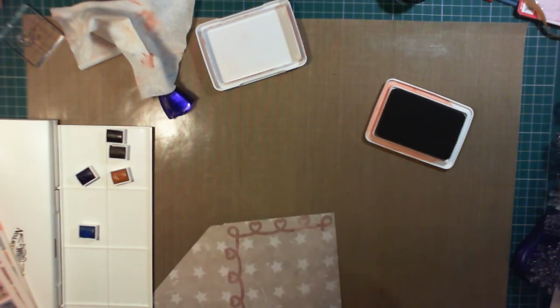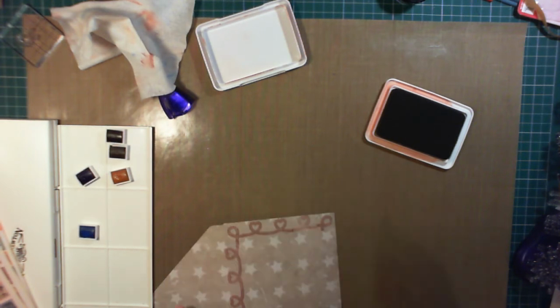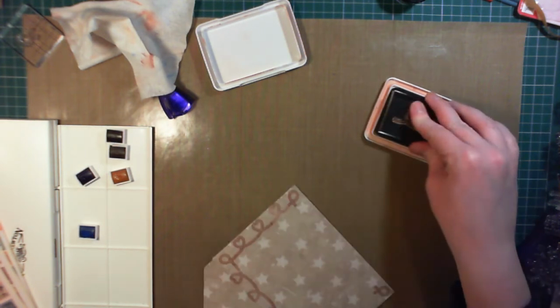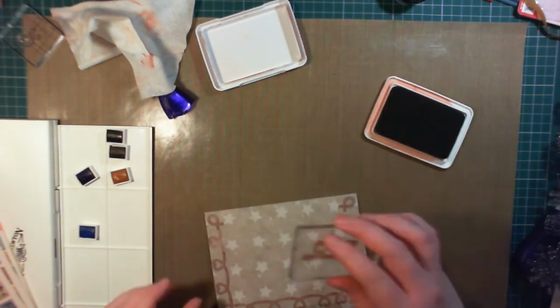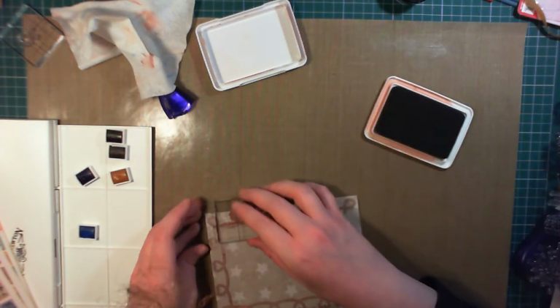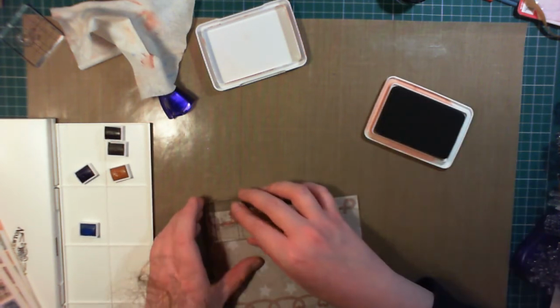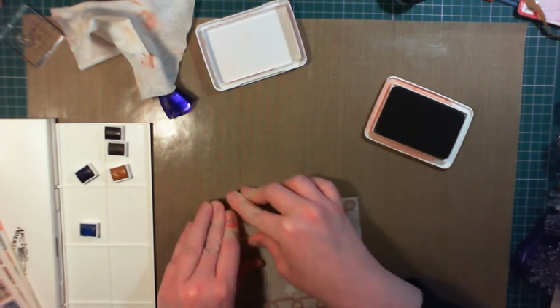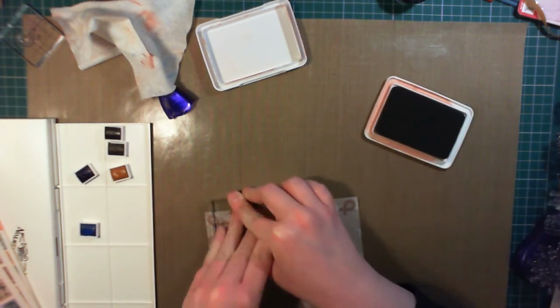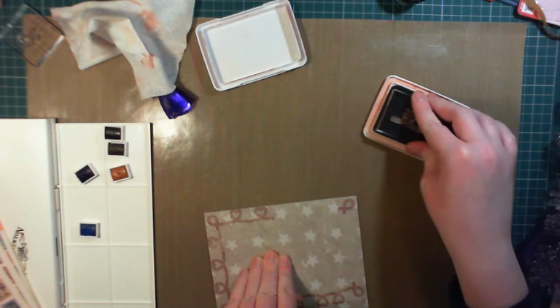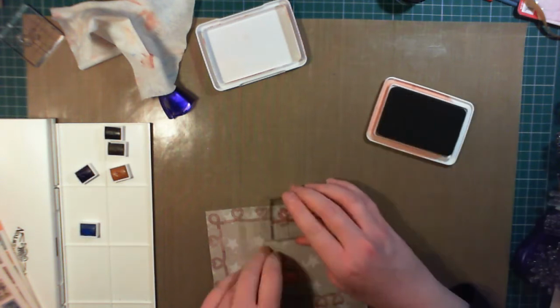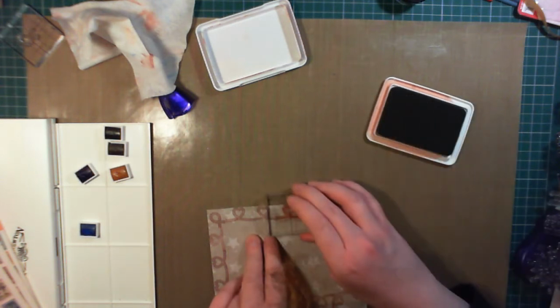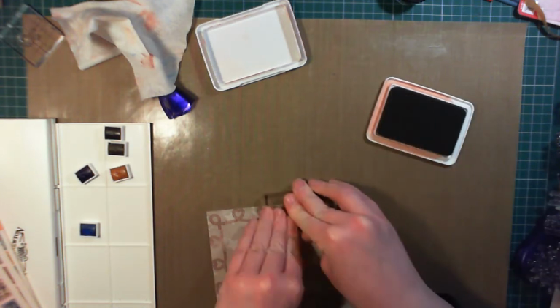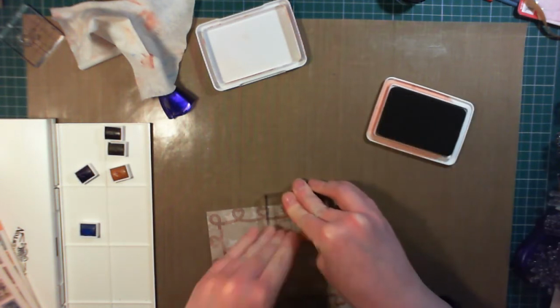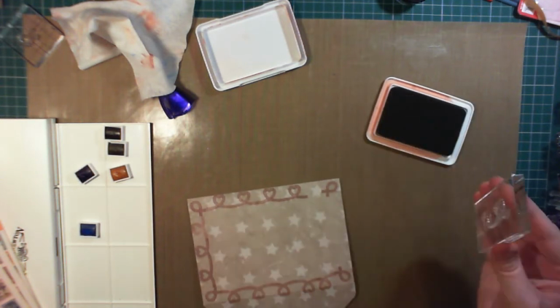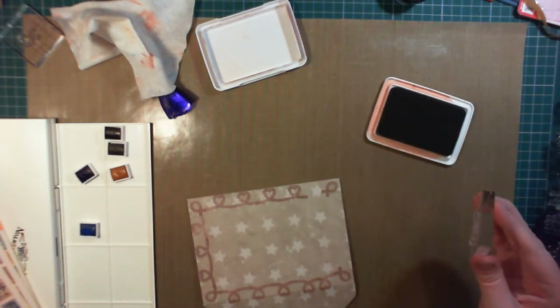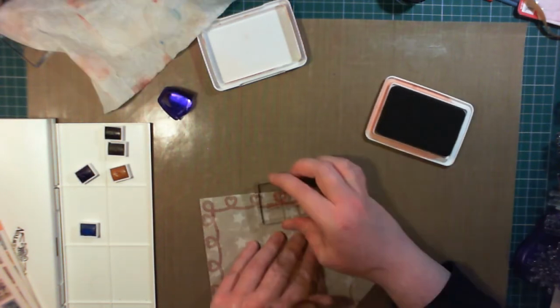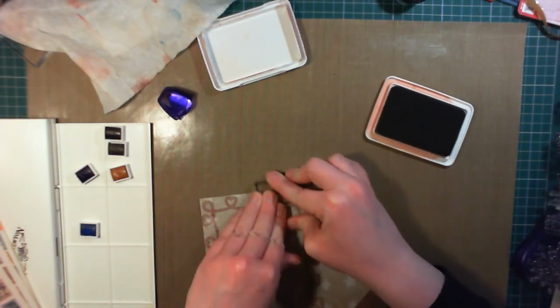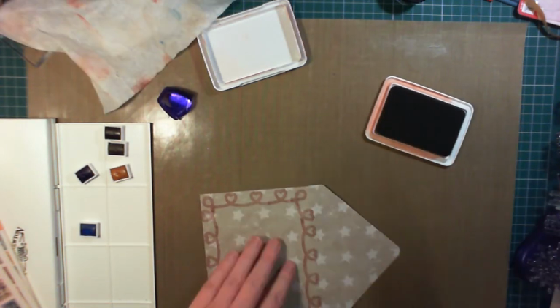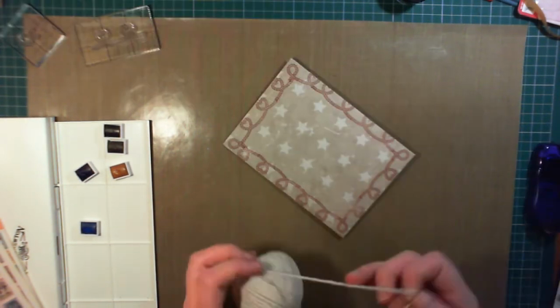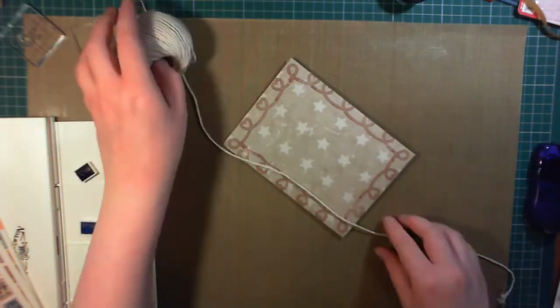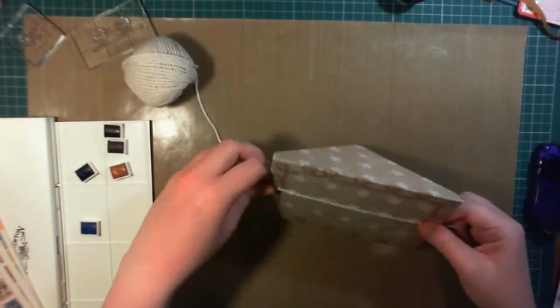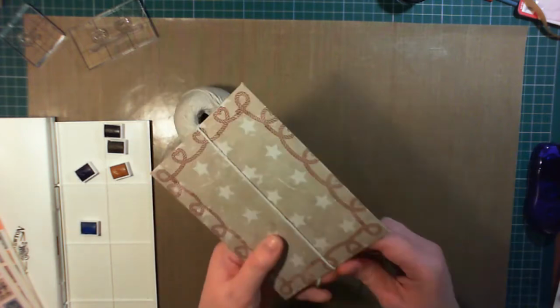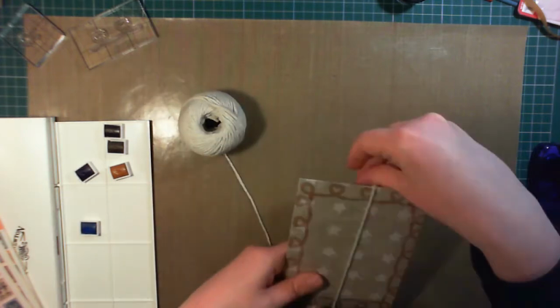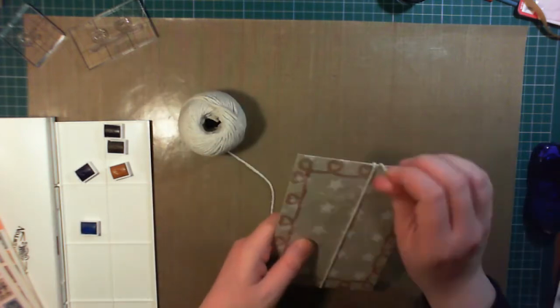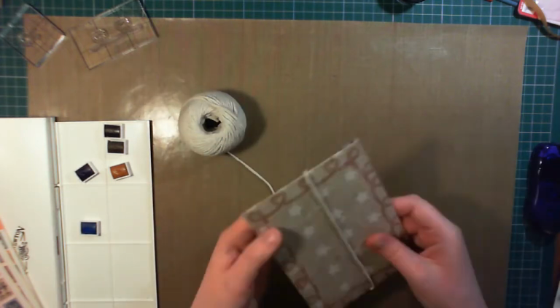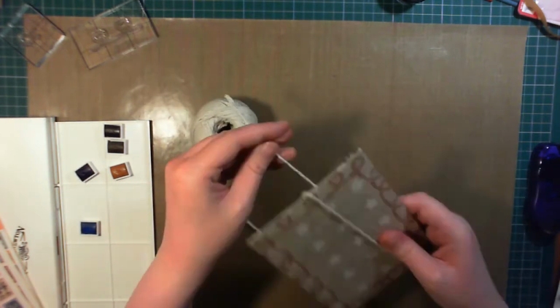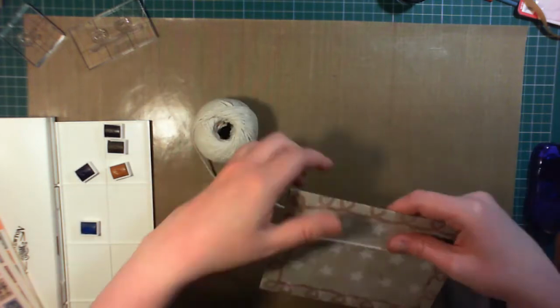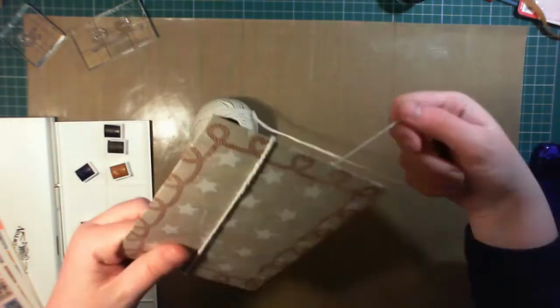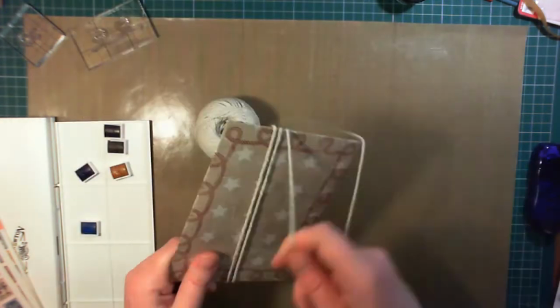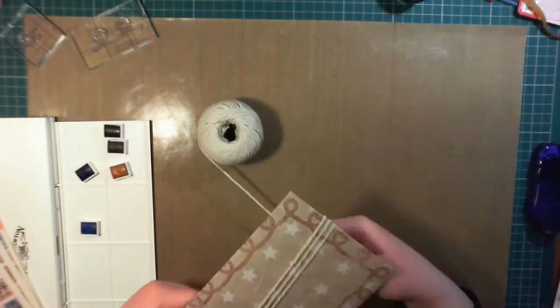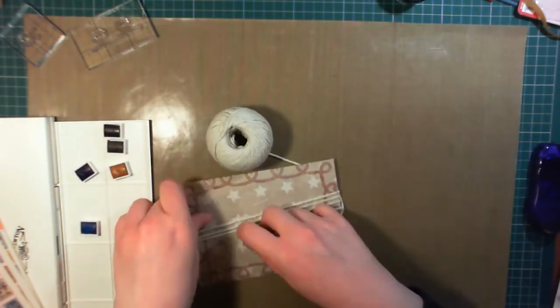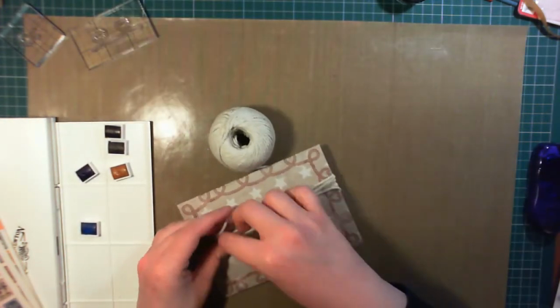To finish off, I like to add a bit of fabric to my envelope — something a bit different. So I'm using some natural string, just wrapping it around 3 or 4 times, tying a knot in it, and cutting off the excess. It also holds the envelope closed.